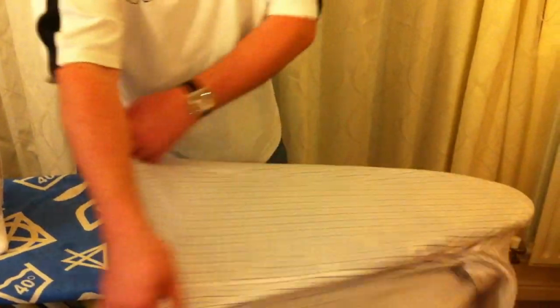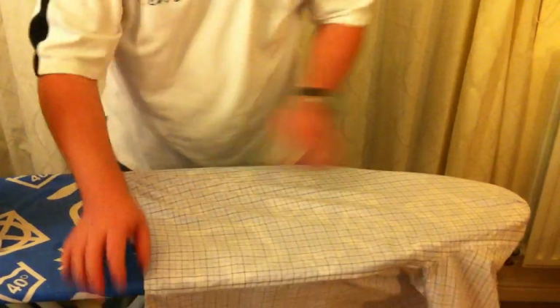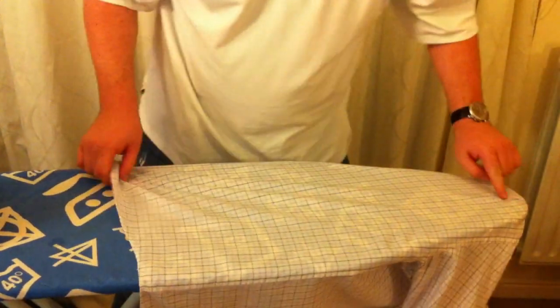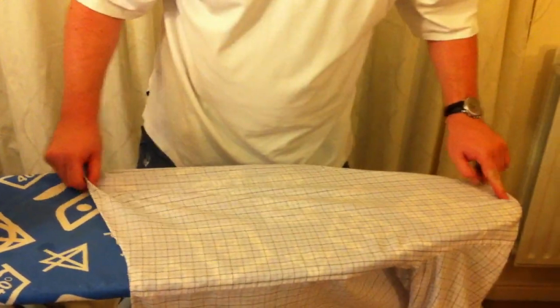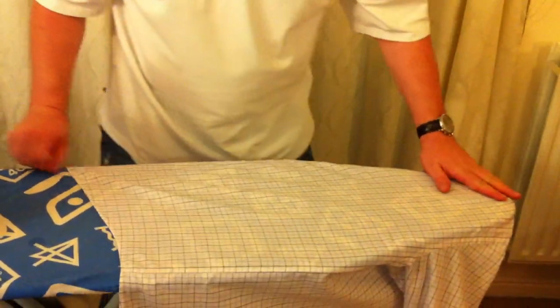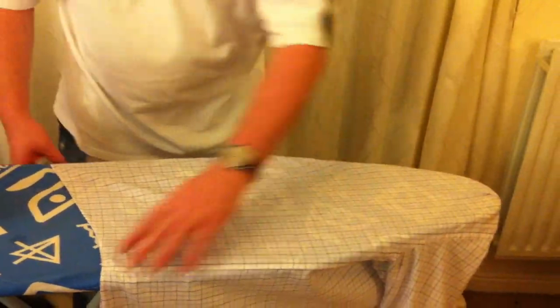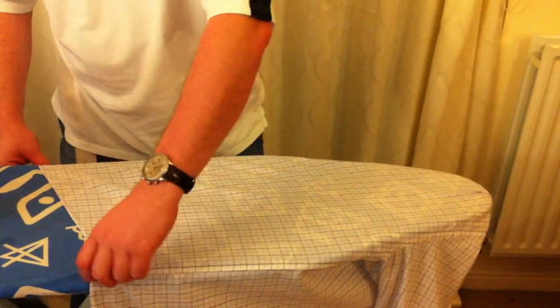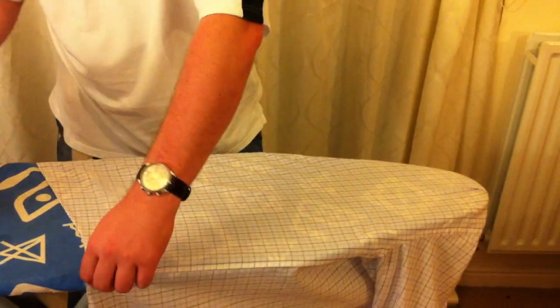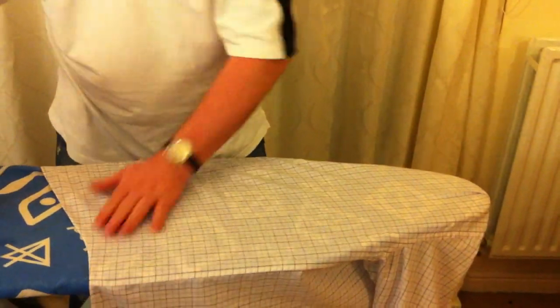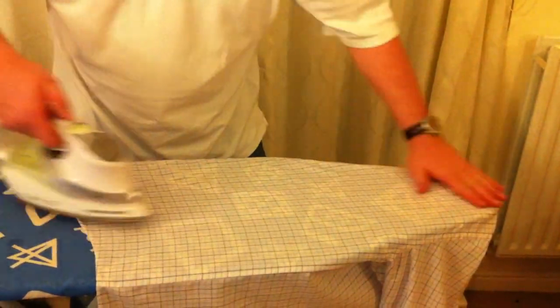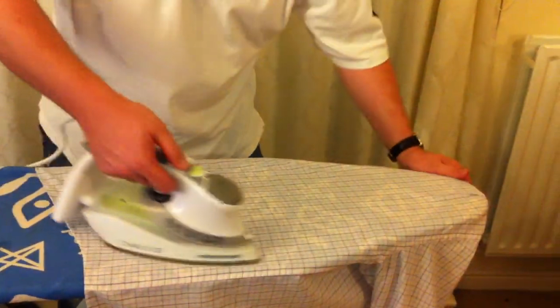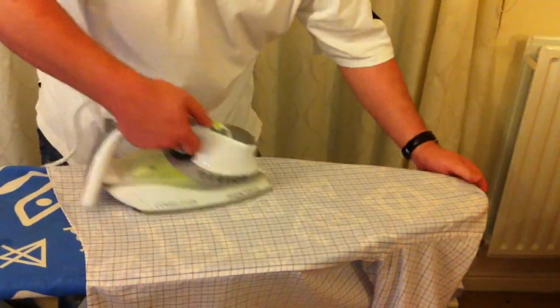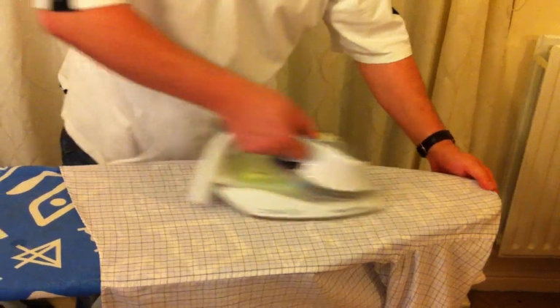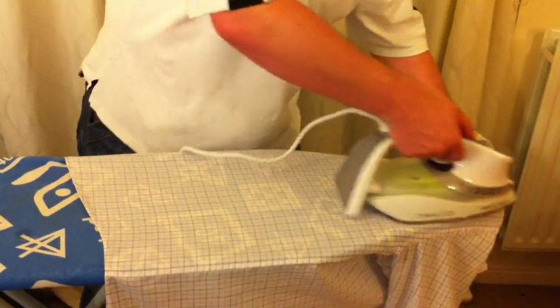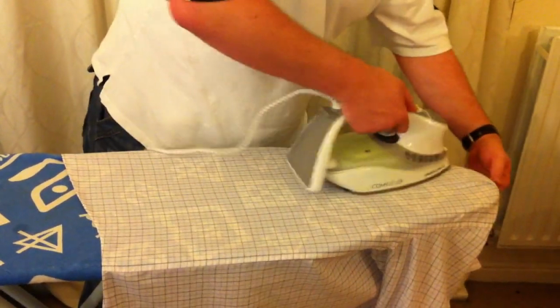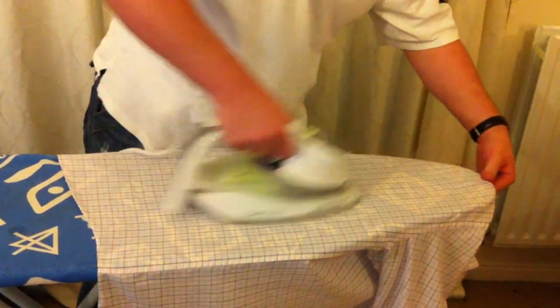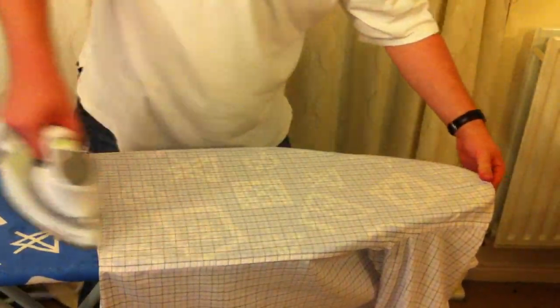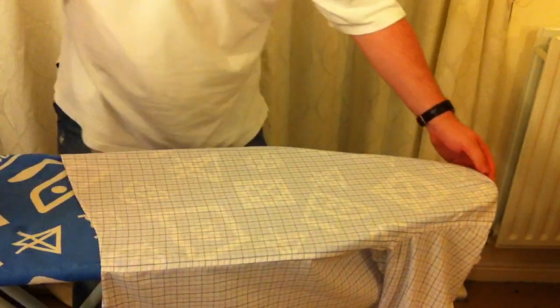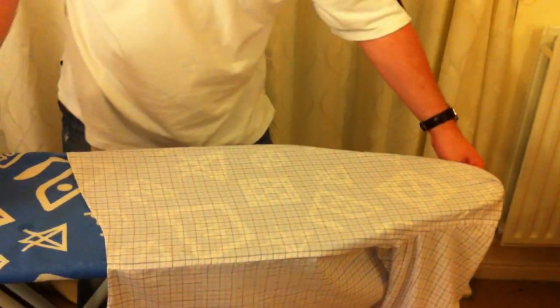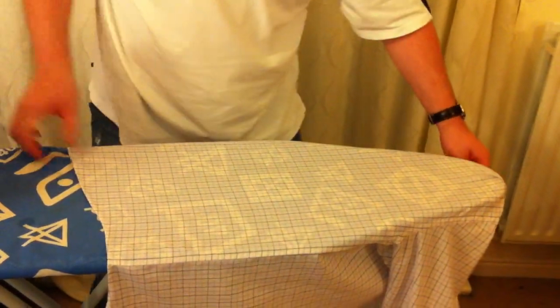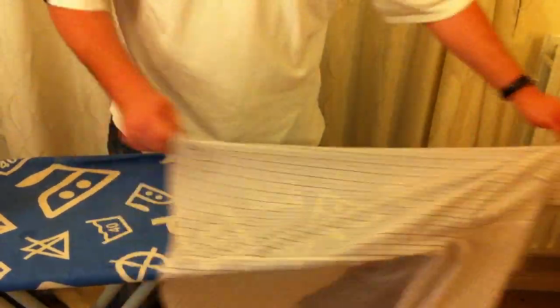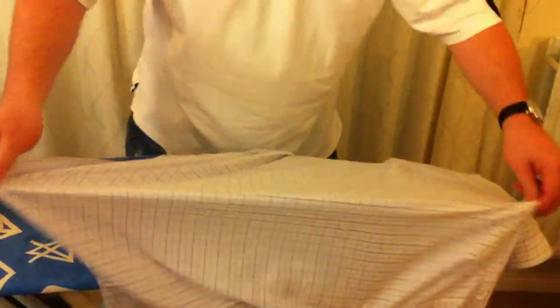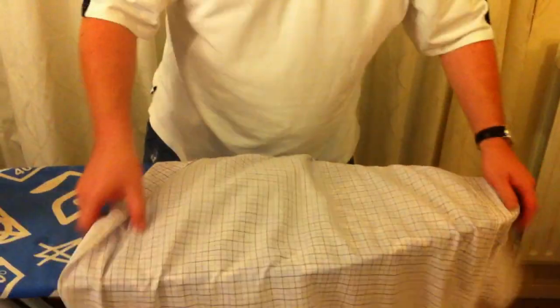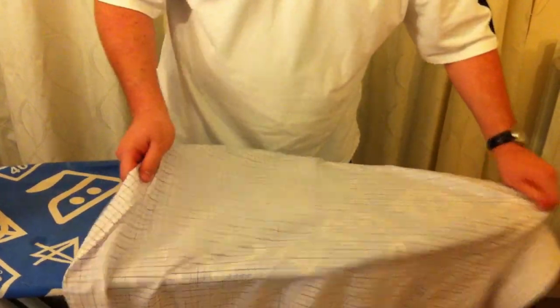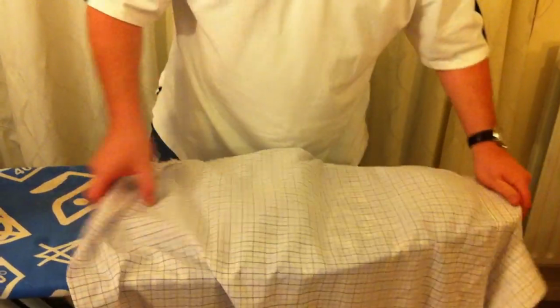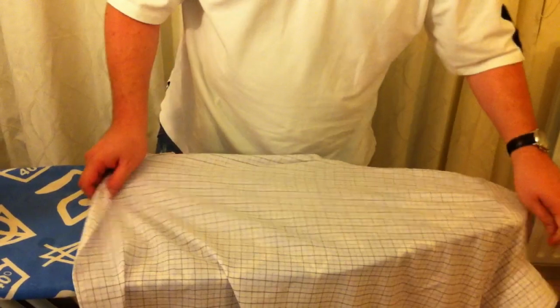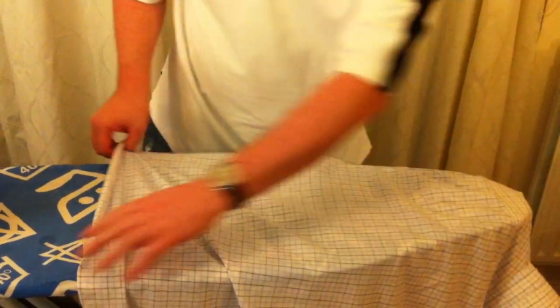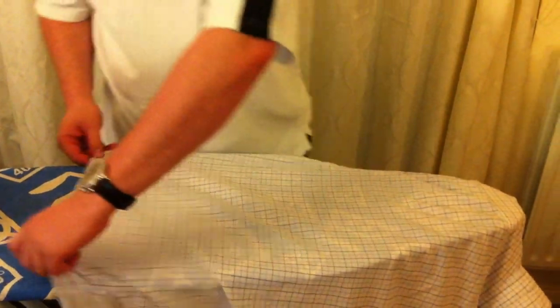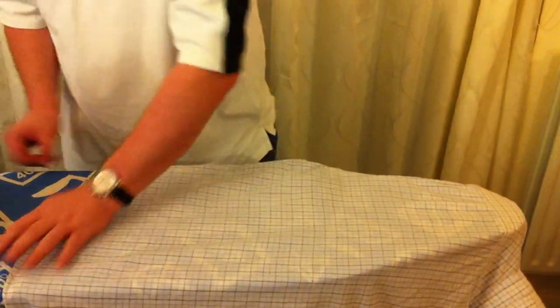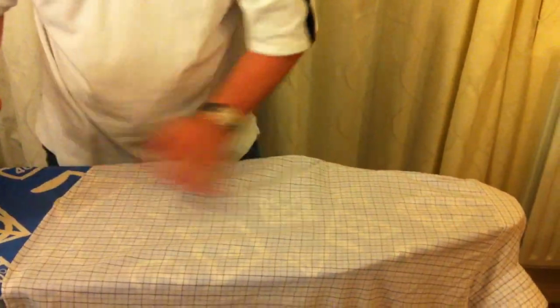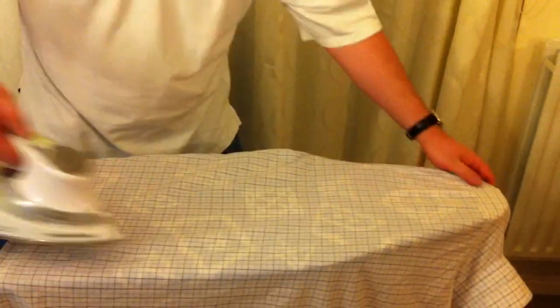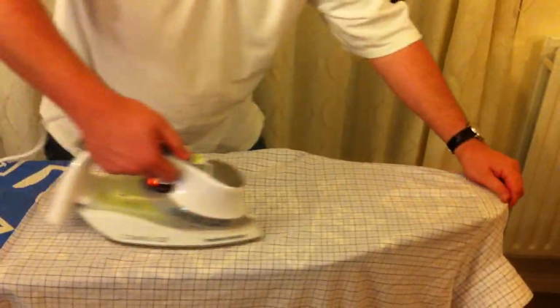First lay of the back — there's a little pleat at the back there. Use both hands: one hand is obviously controlling the iron, the other is making sure the shirt is in the right place and all the pleats are in the correct place as well.